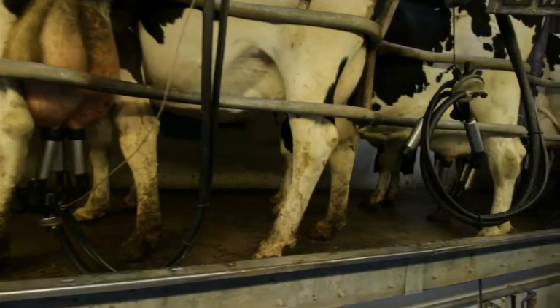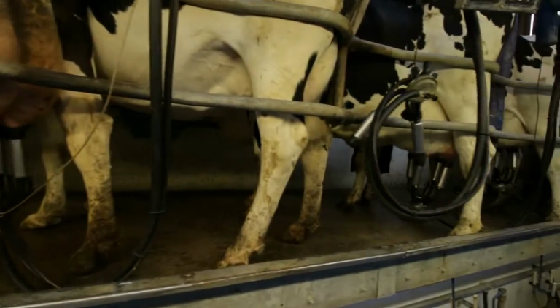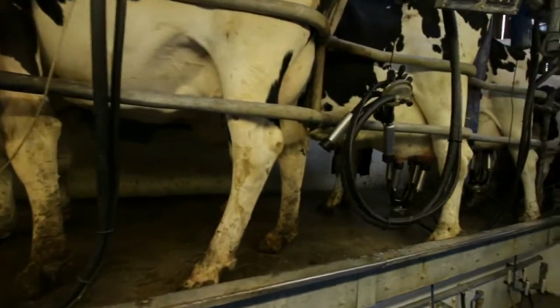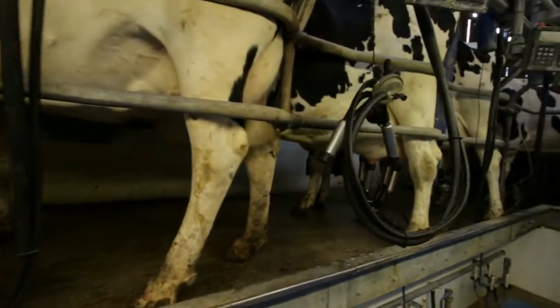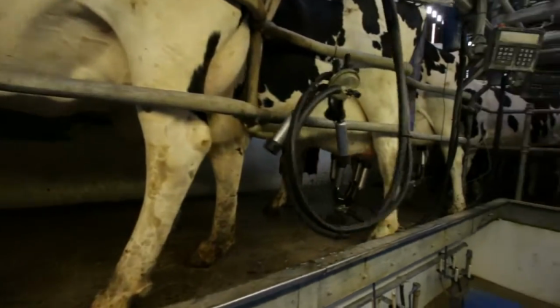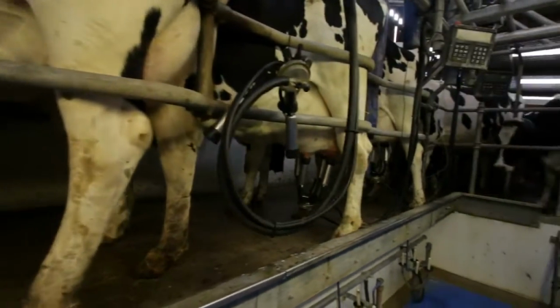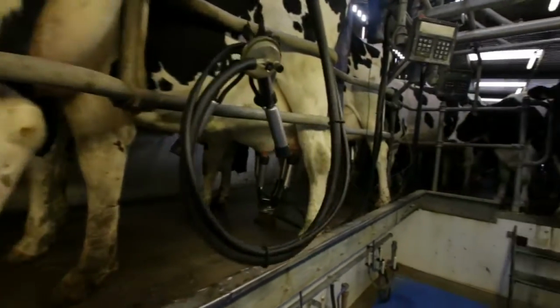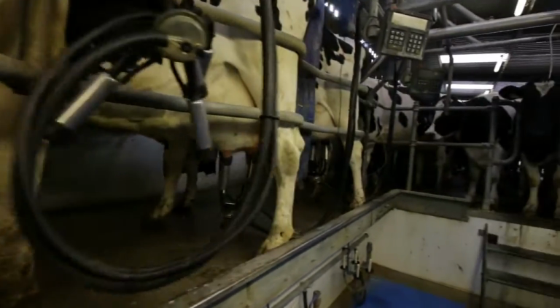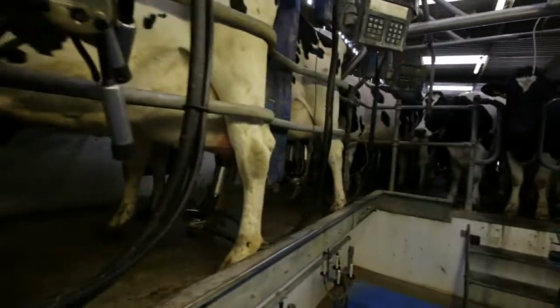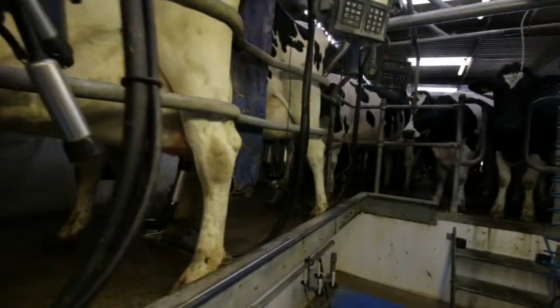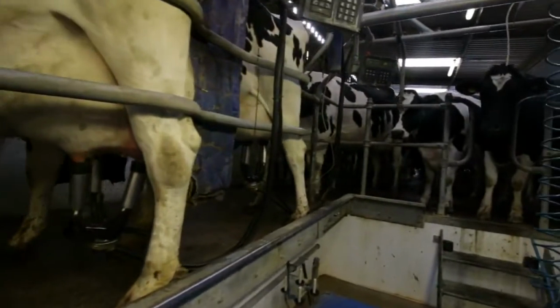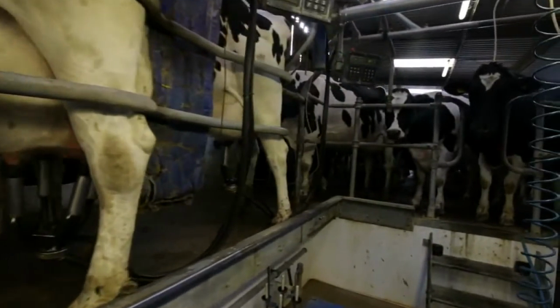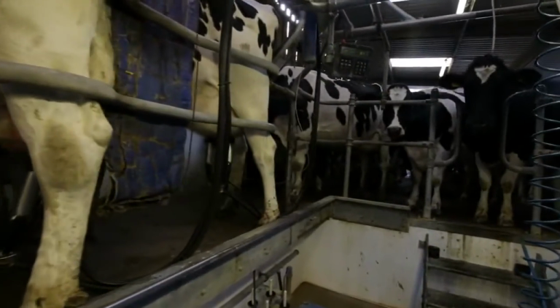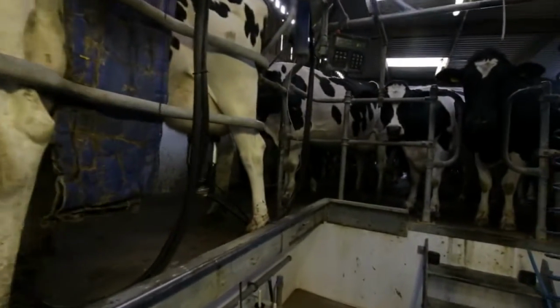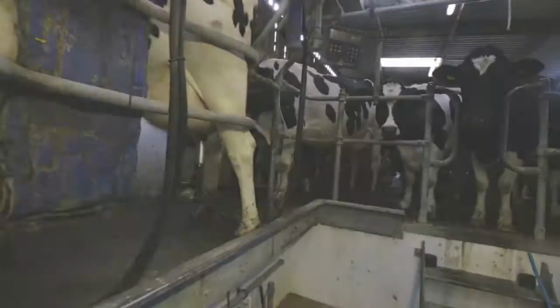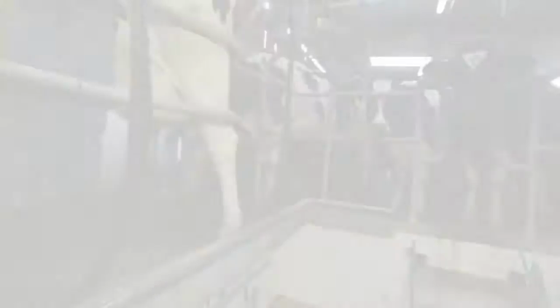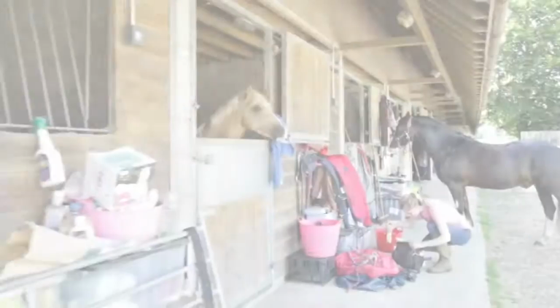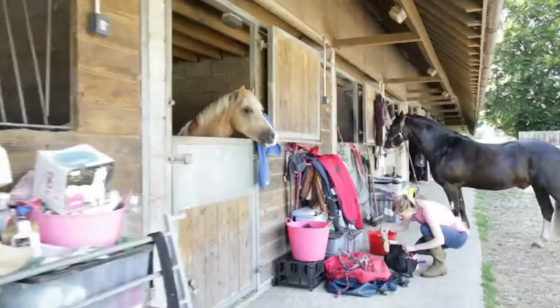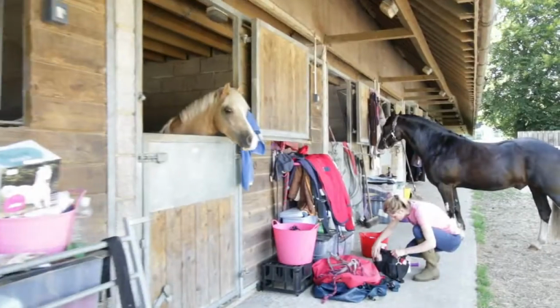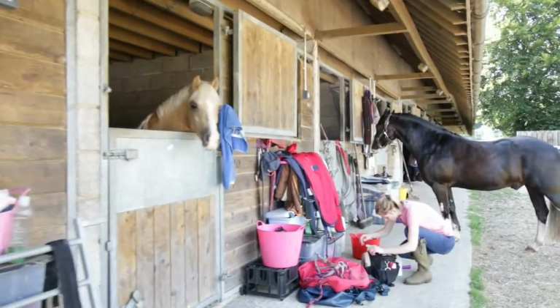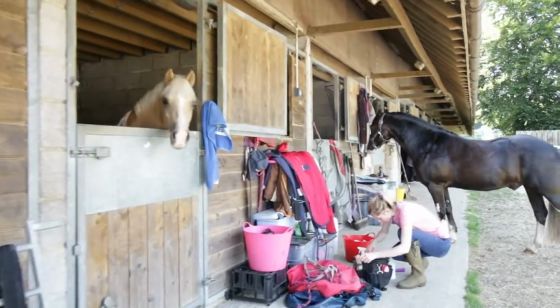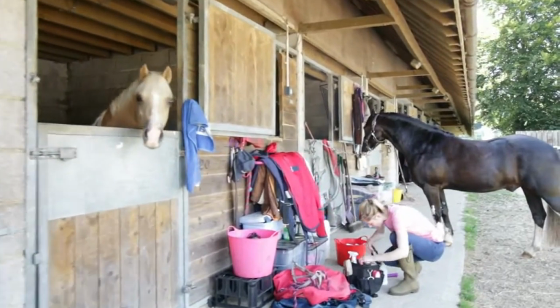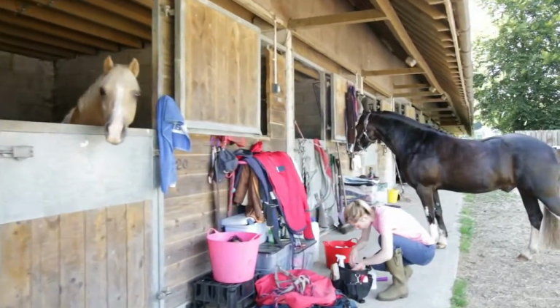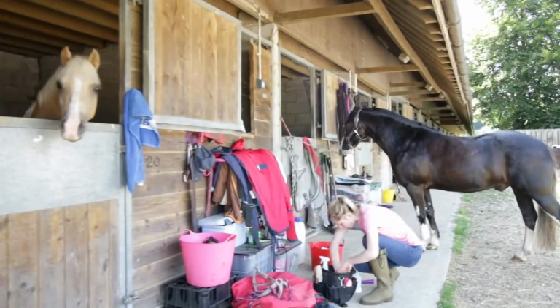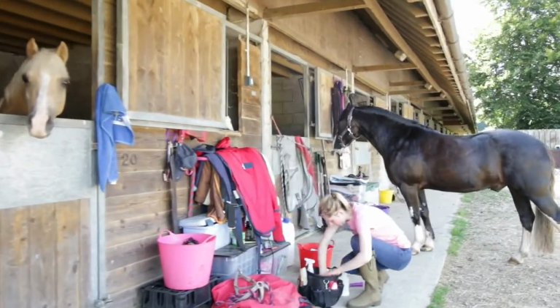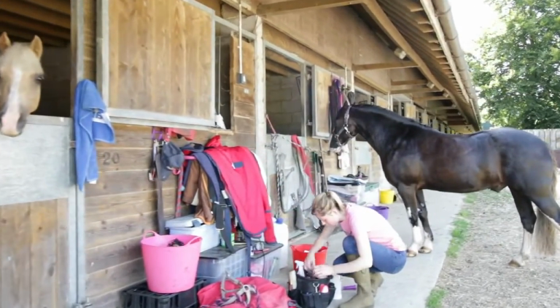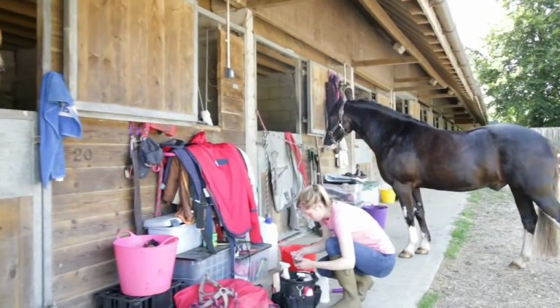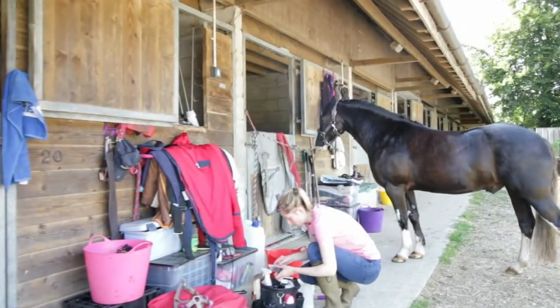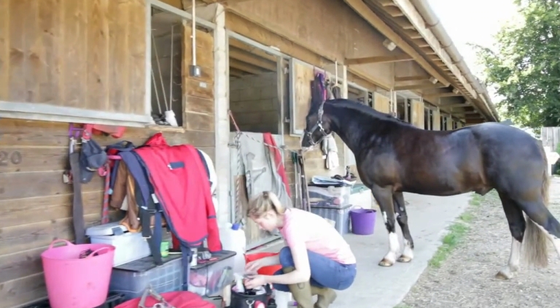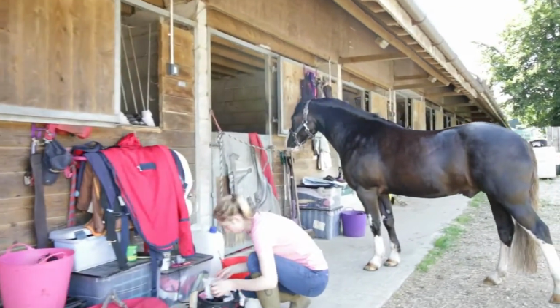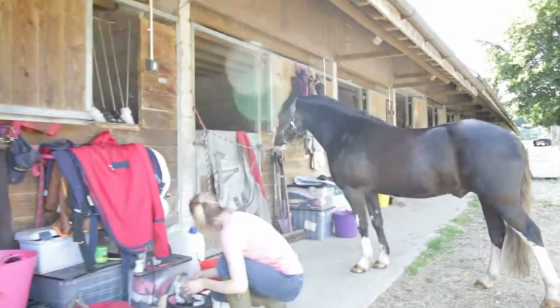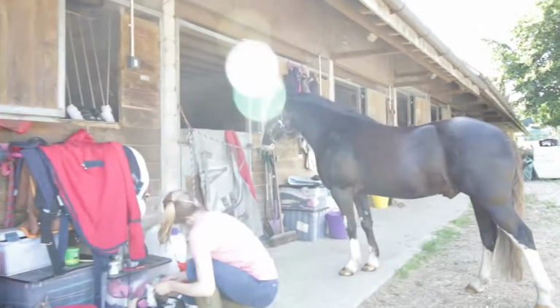Dairy farms are just one of the many applications that the sand and CO2 heat pump can be used for. Other applications include campsites, hotels and equestrian centres.